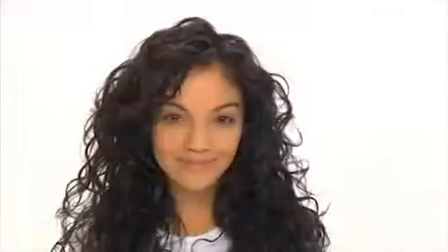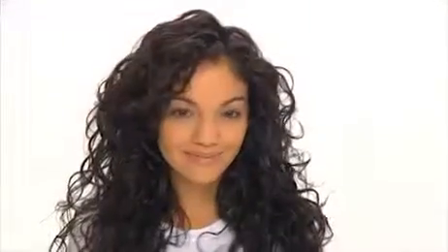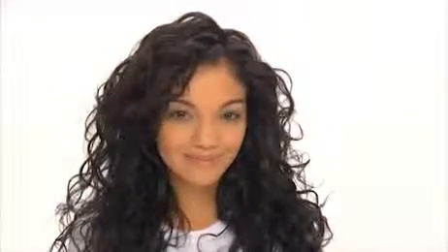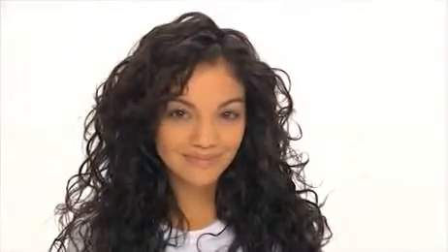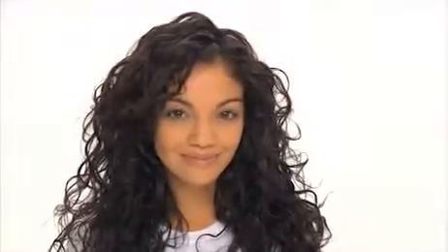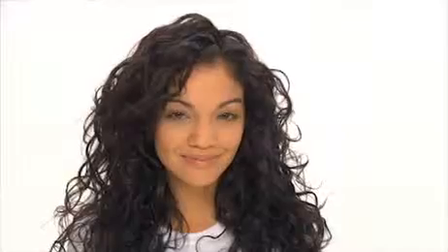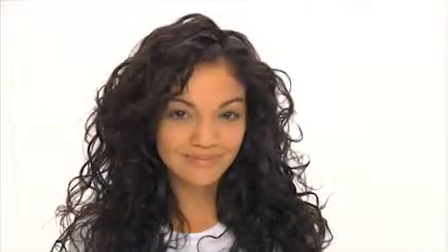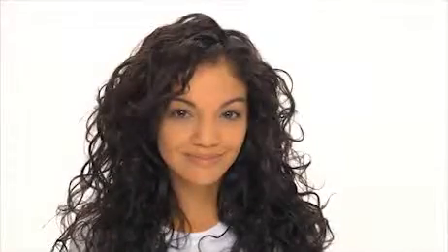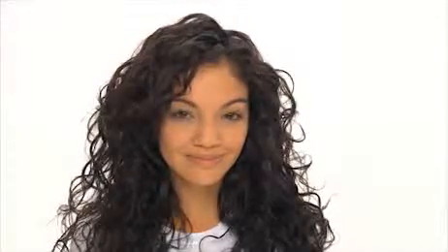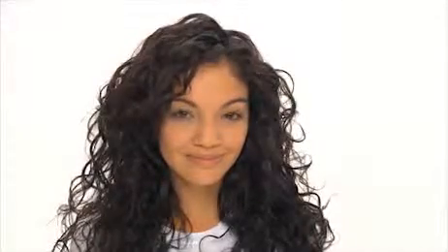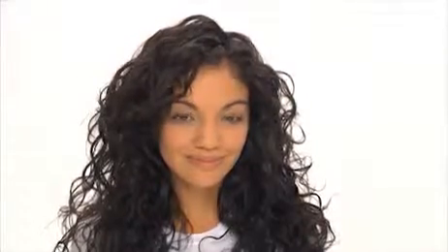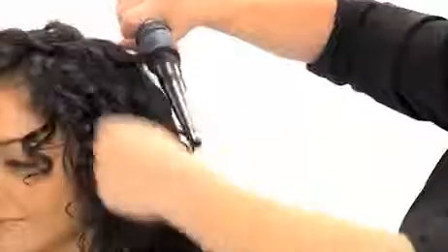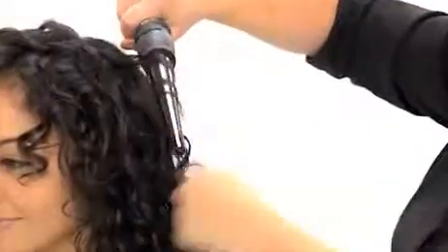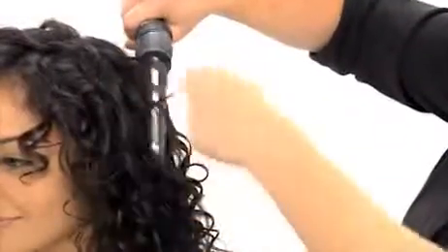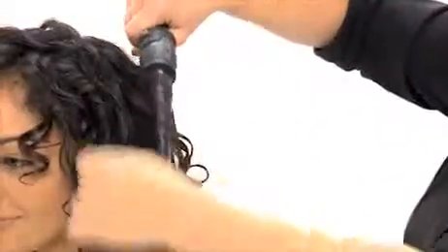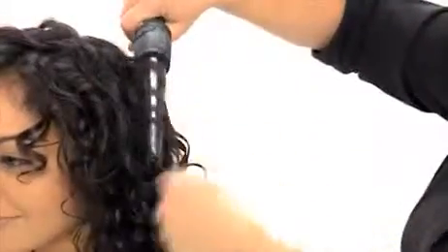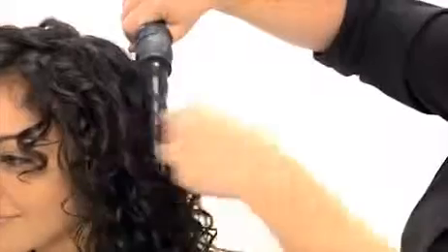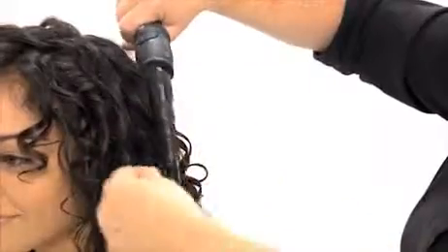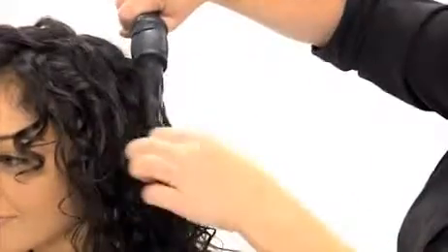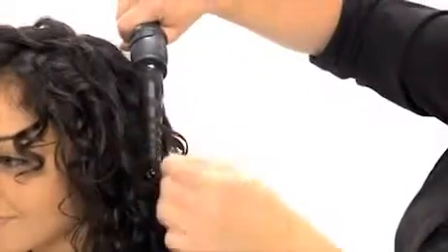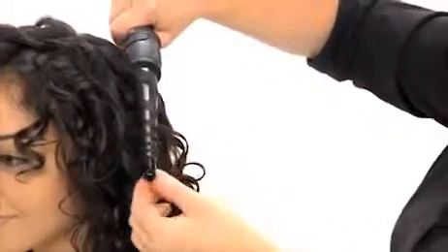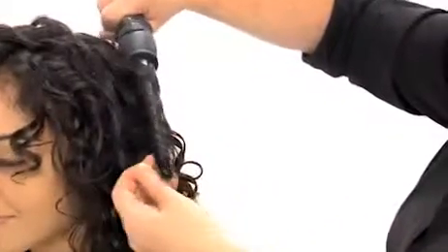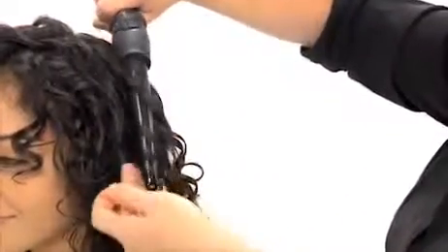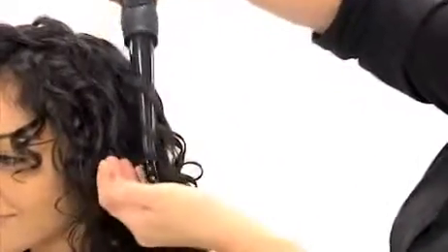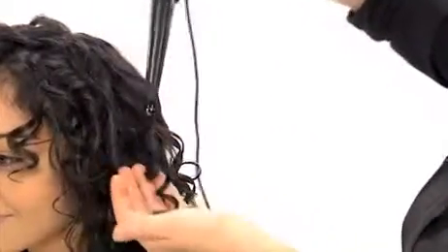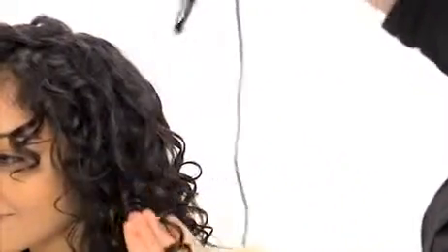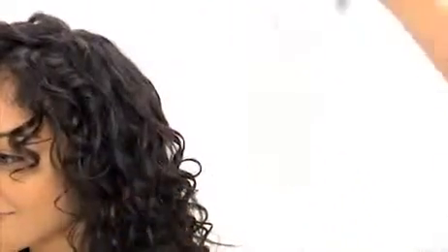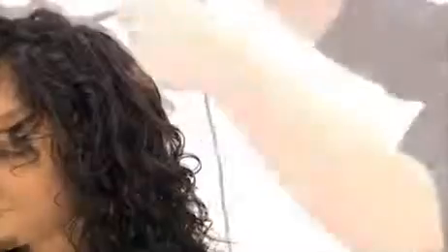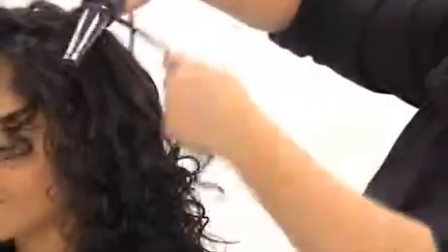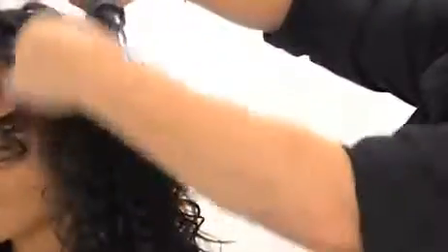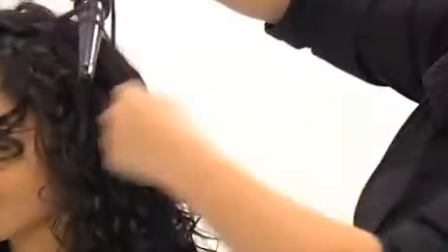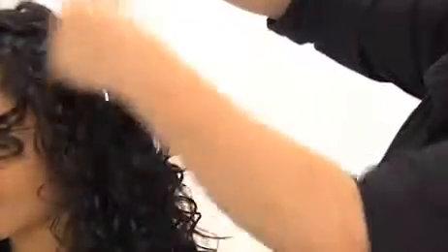Now Tiara has soft and luxurious curls, but if you like even more definition you can also use a curl rod. We wrap small sections of hair around the rod and hold briefly. Just go through the hair and do the odd piece to get a great result.